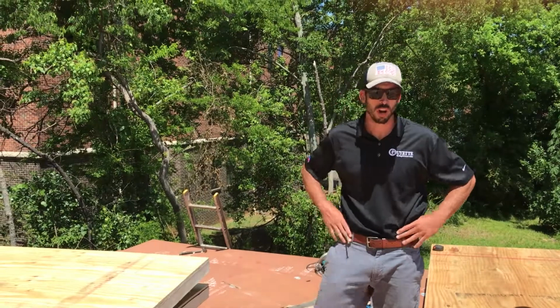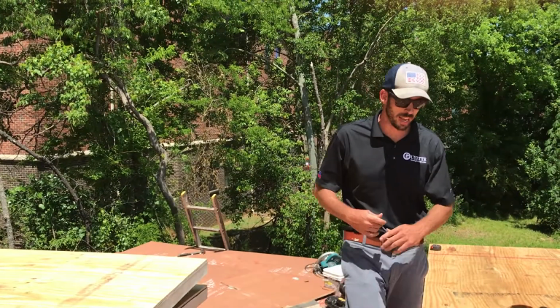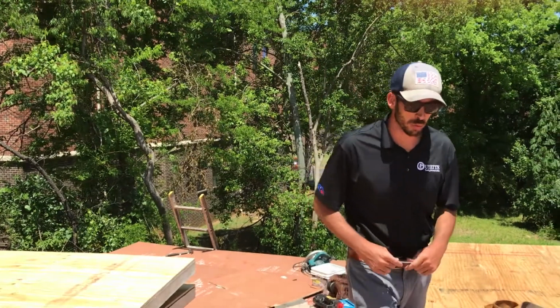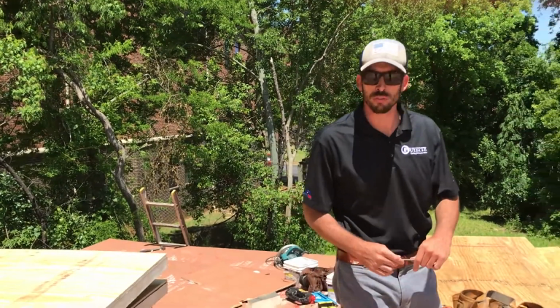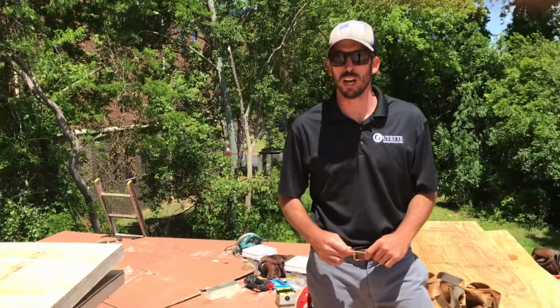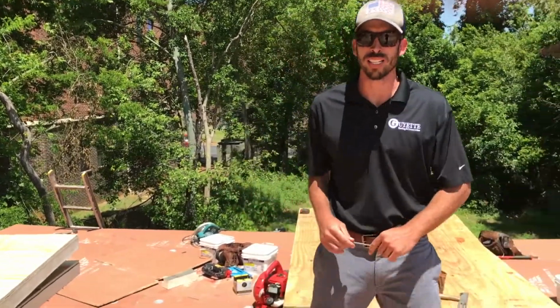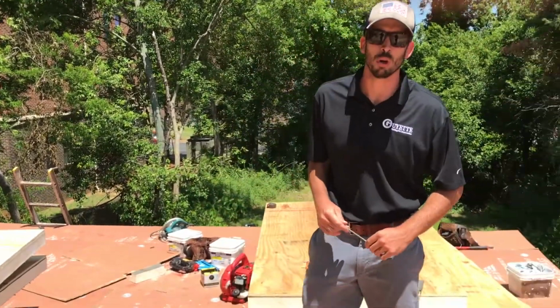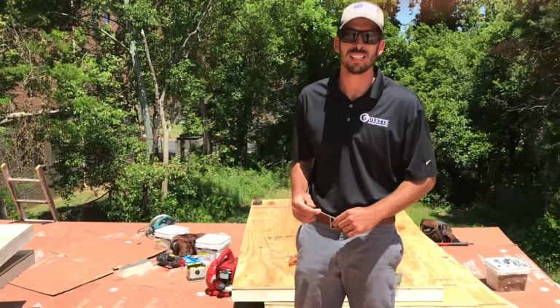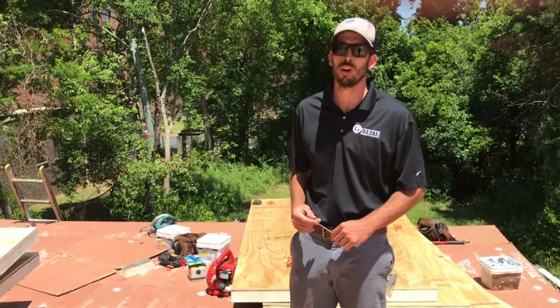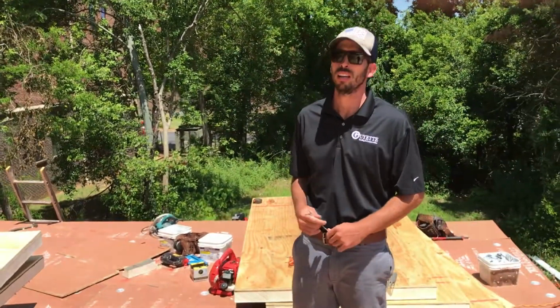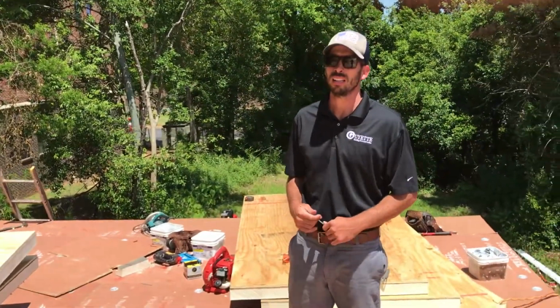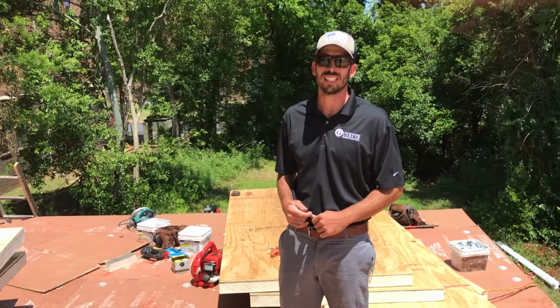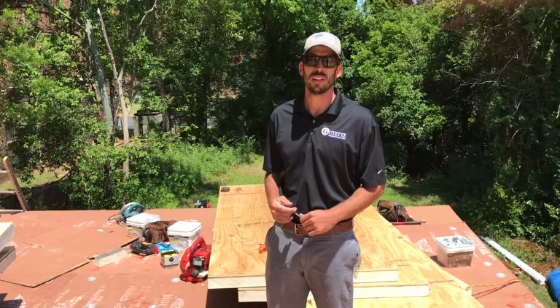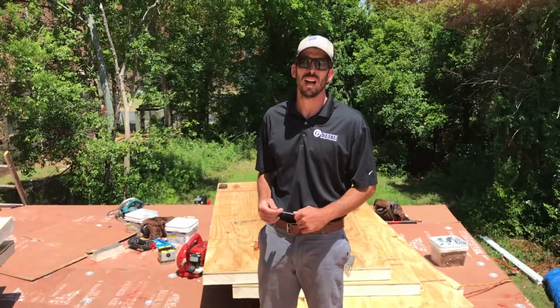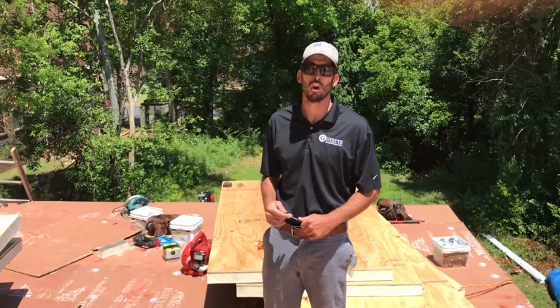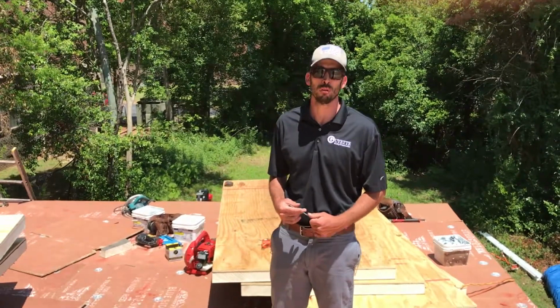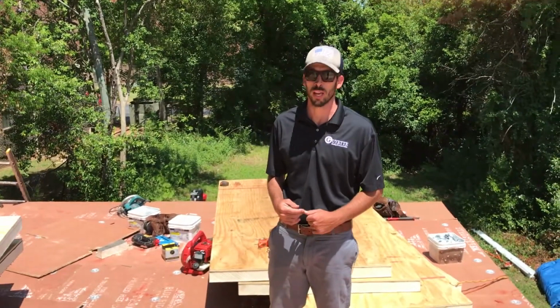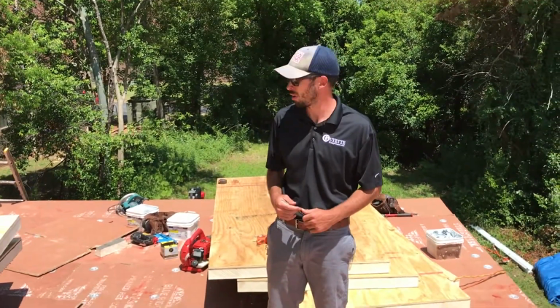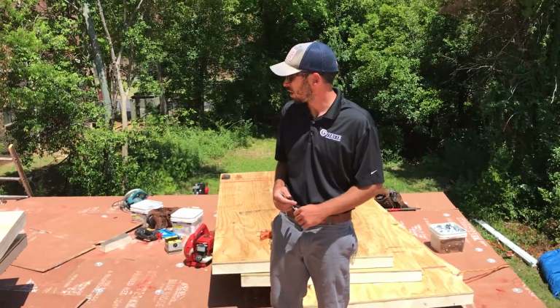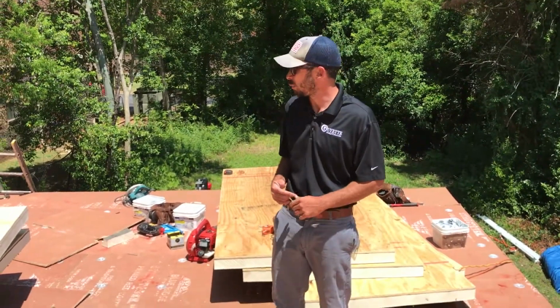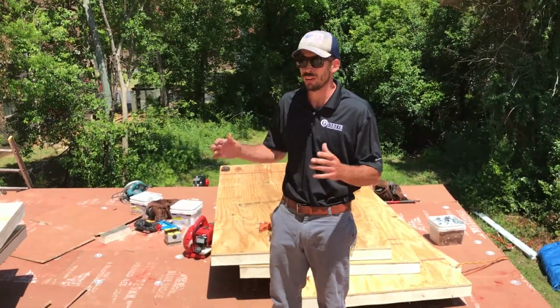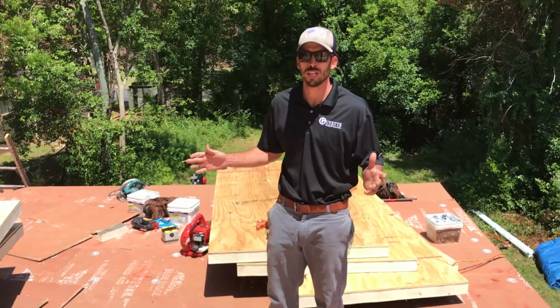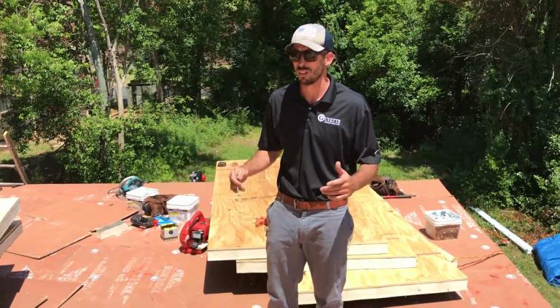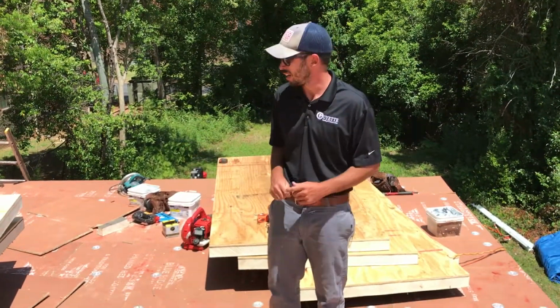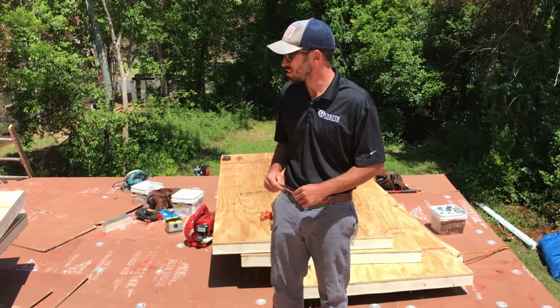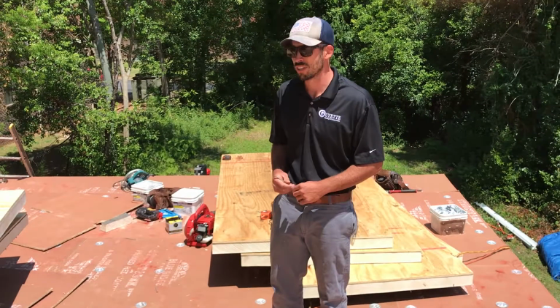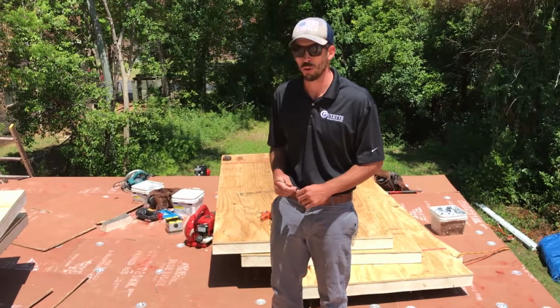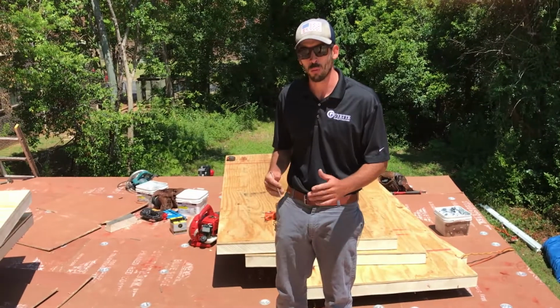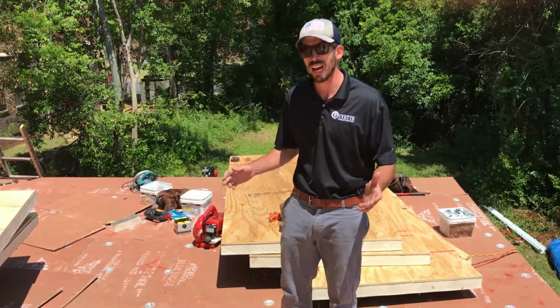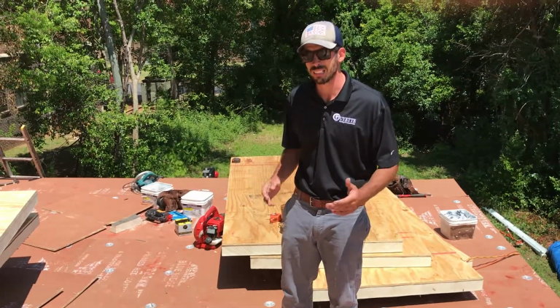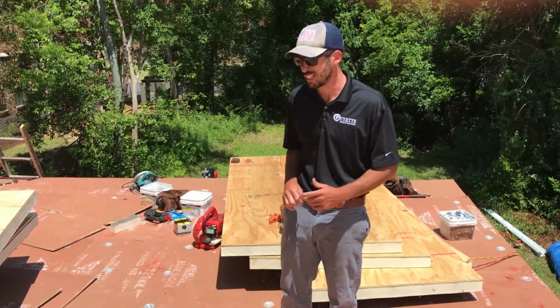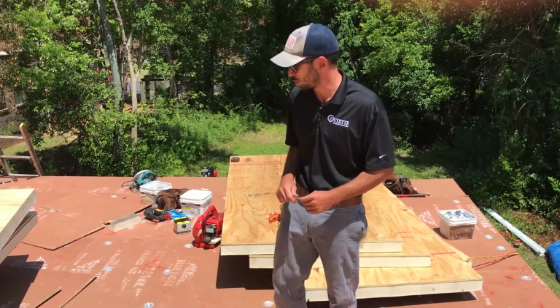We're on a roof in Montgomery's Capitol Heights neighborhood. This is a 75-year-old roof and we have a special installation that we're doing, and I wanted to highlight some of the things that we're doing.